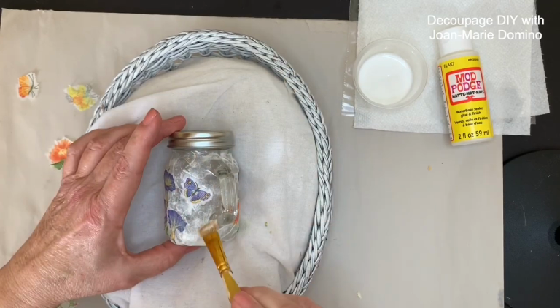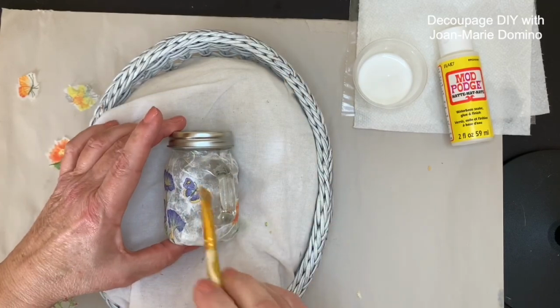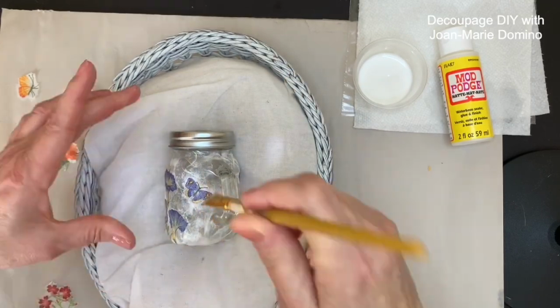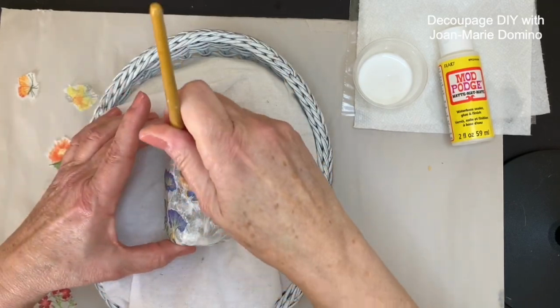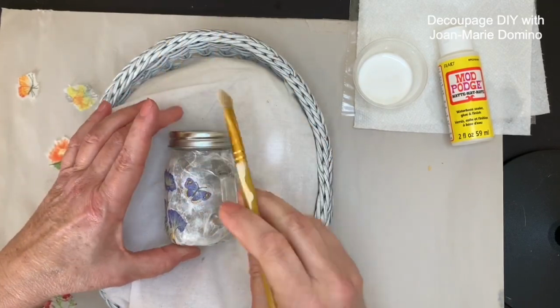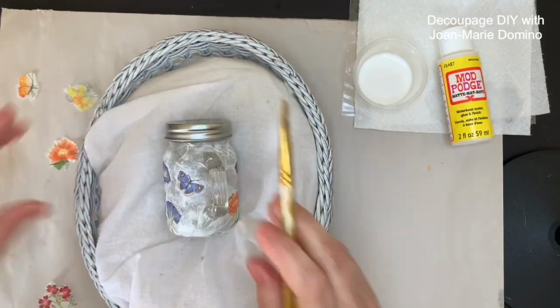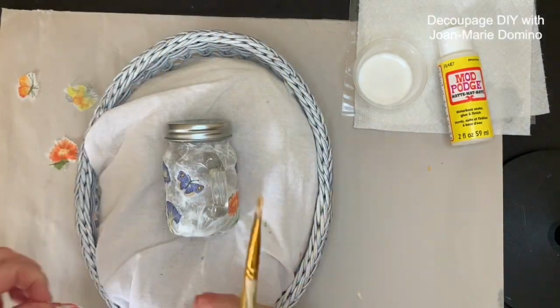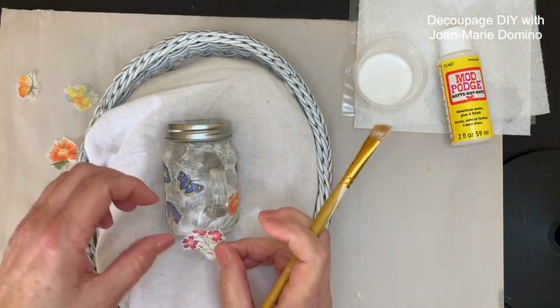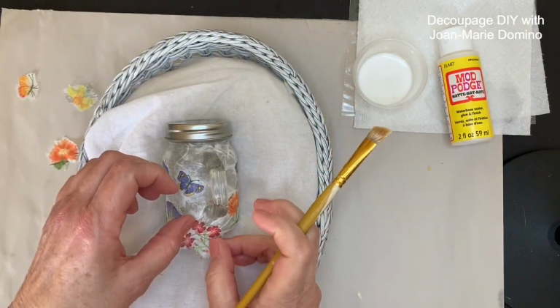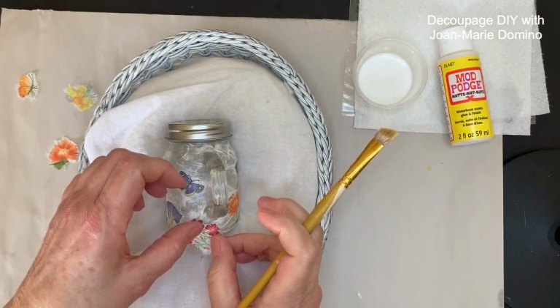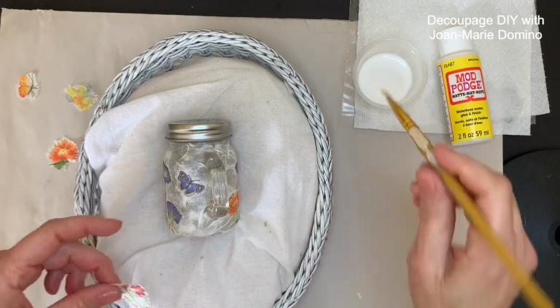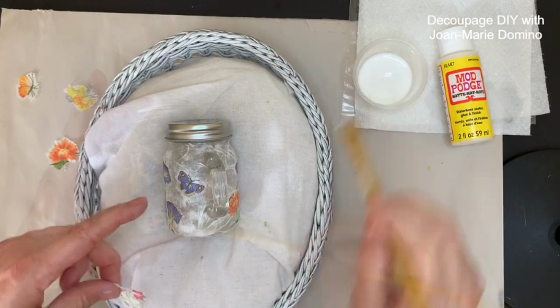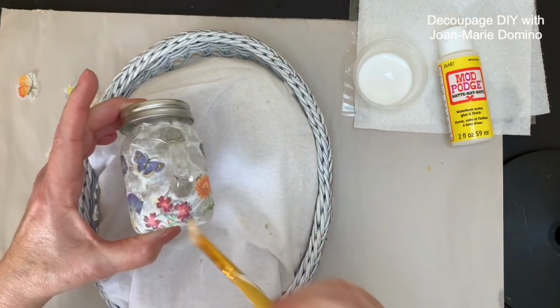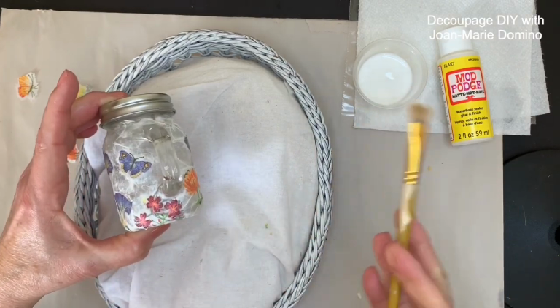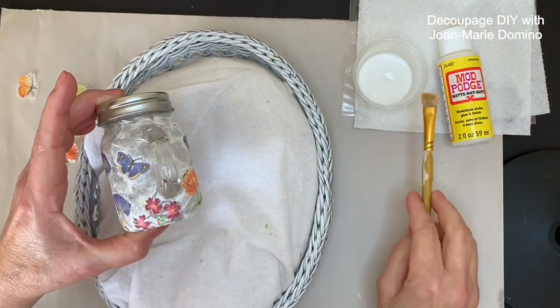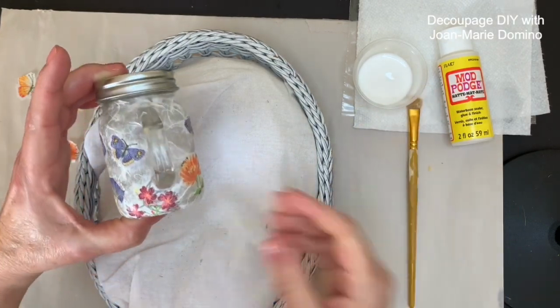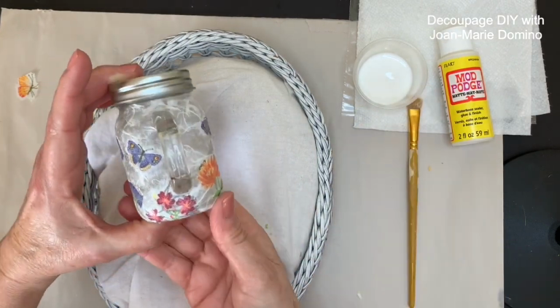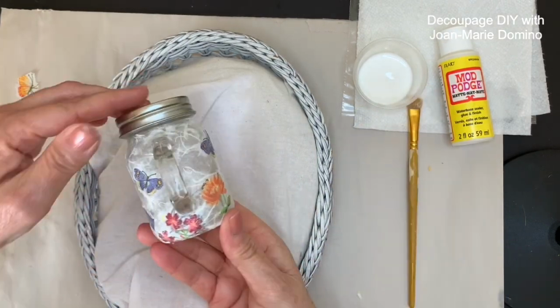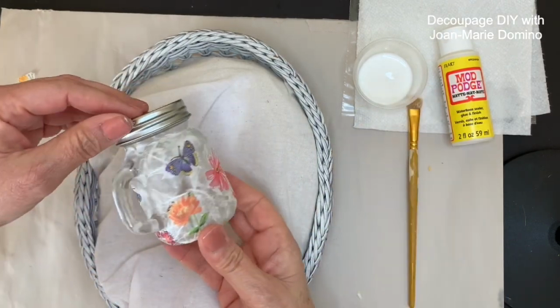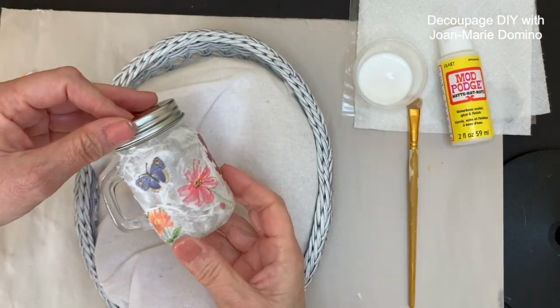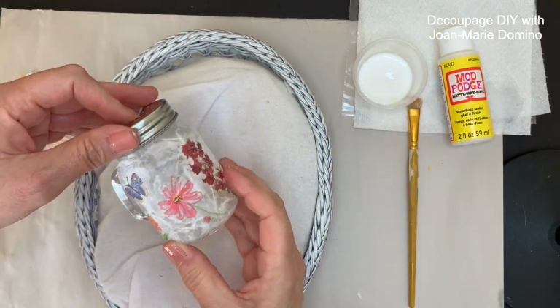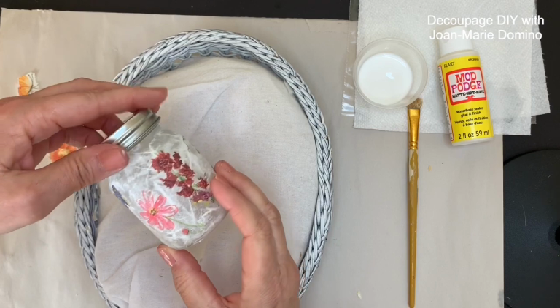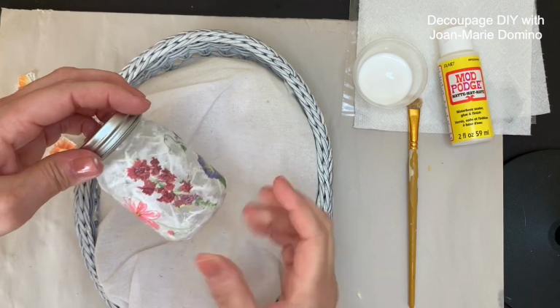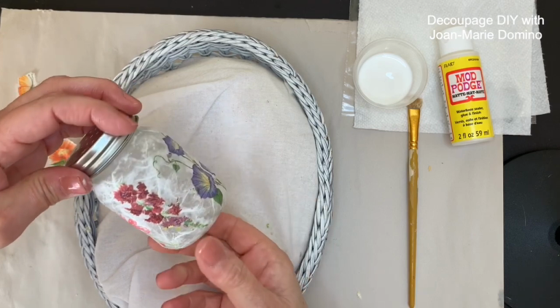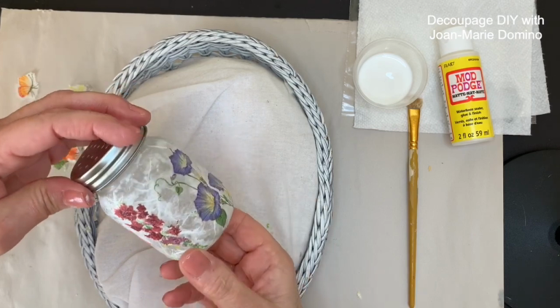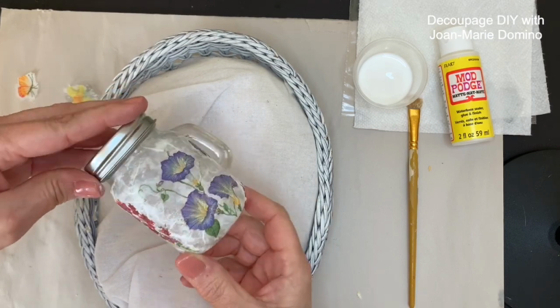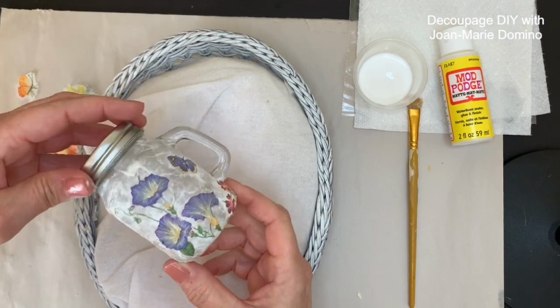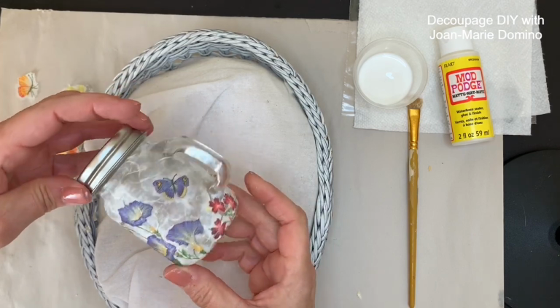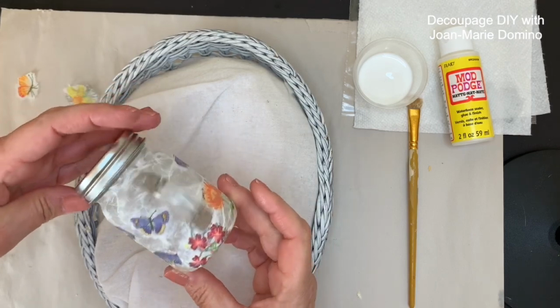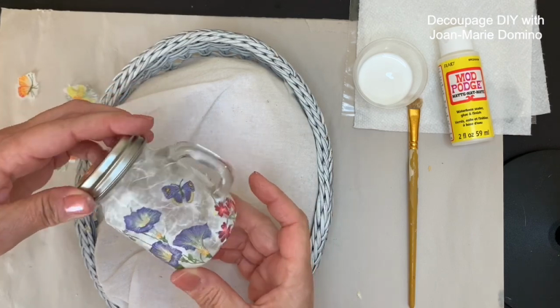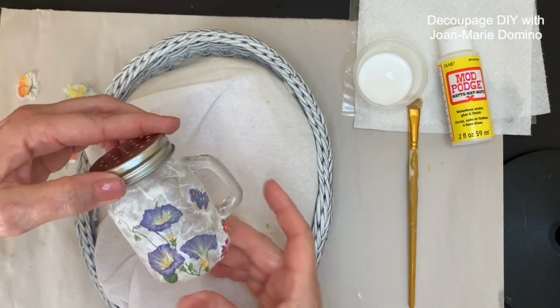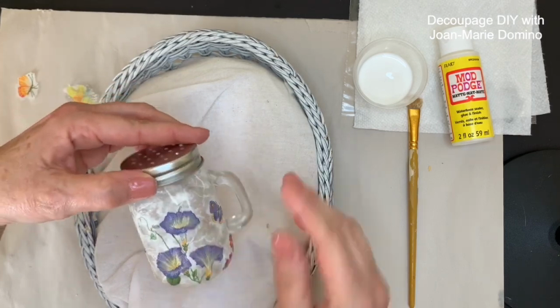I picked a floral for this particular shaker, but remember, it doesn't have to be a floral — you could even do something like this for Christmas and it's going to come out so pretty. I know I would love to get something like this as a gift.